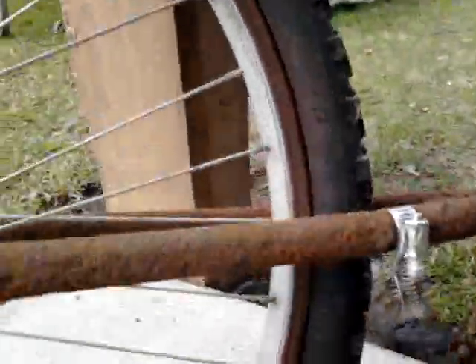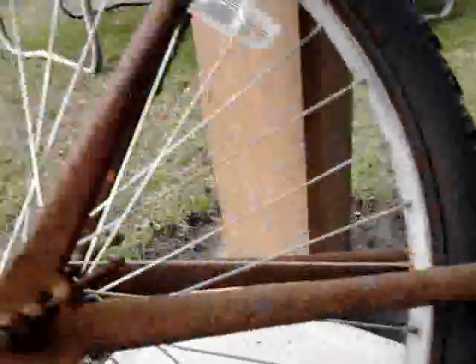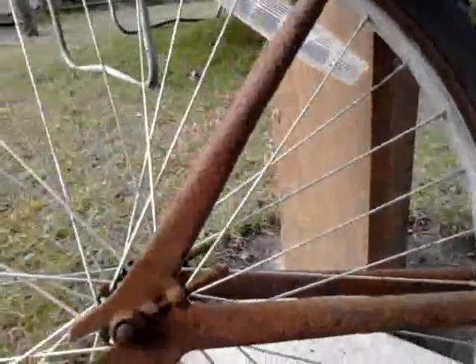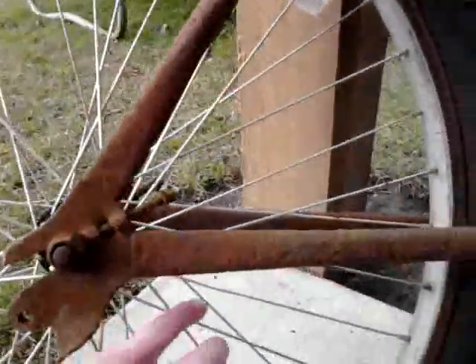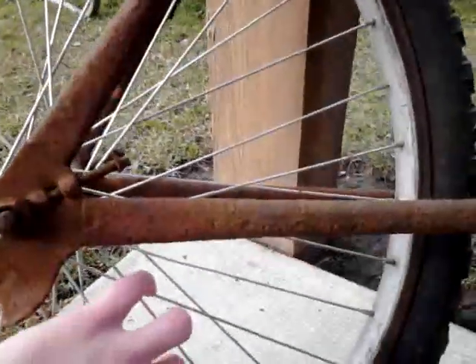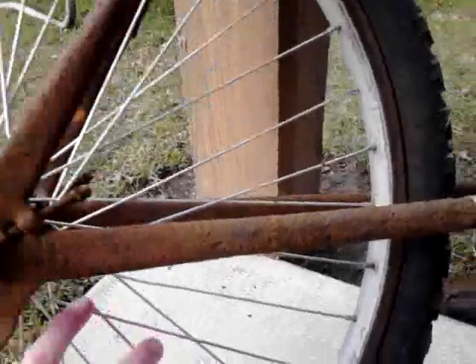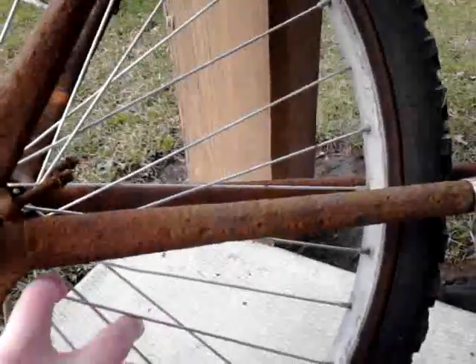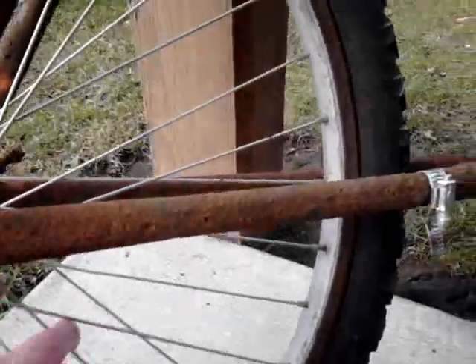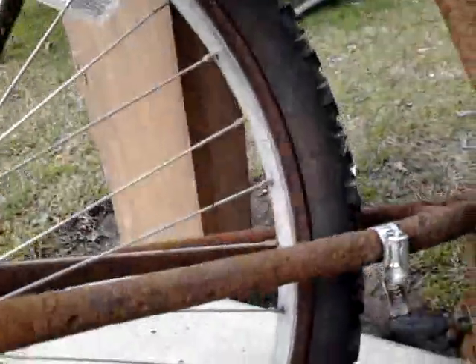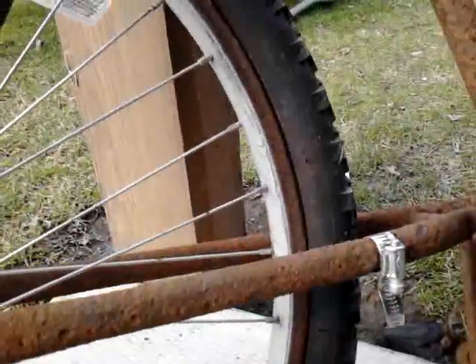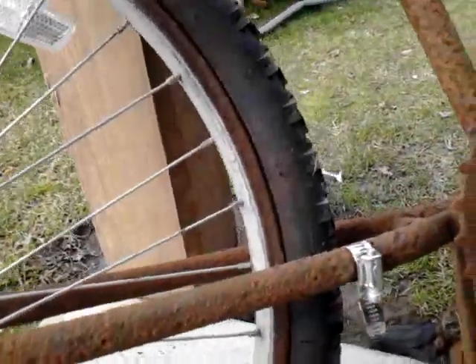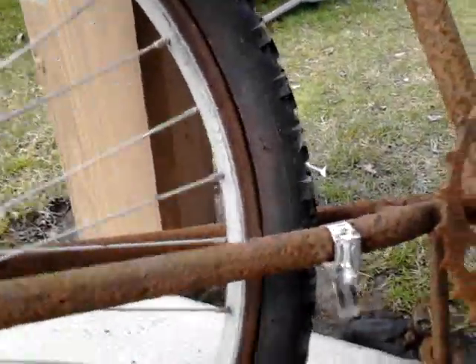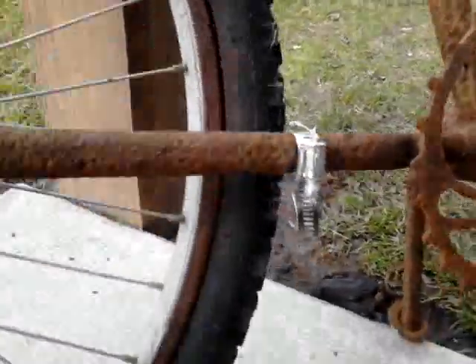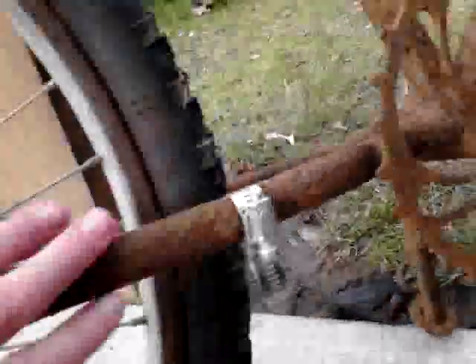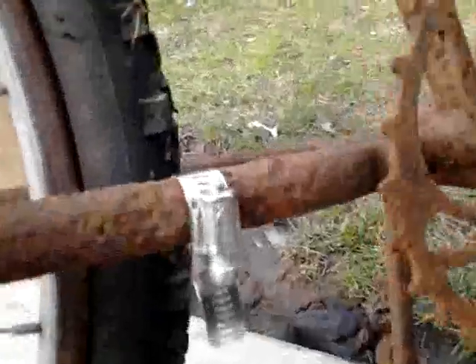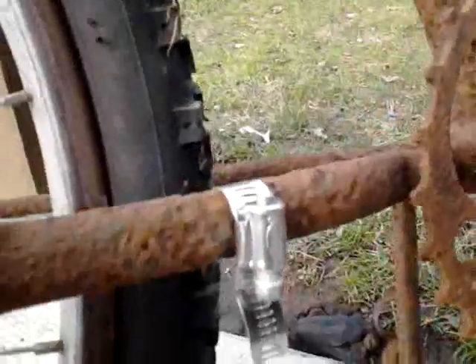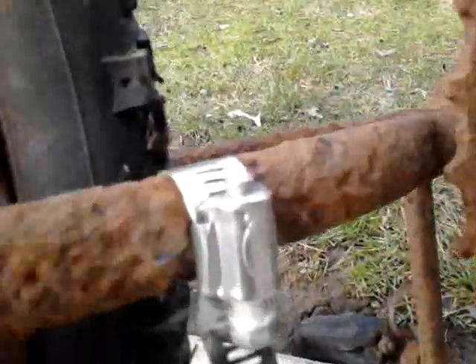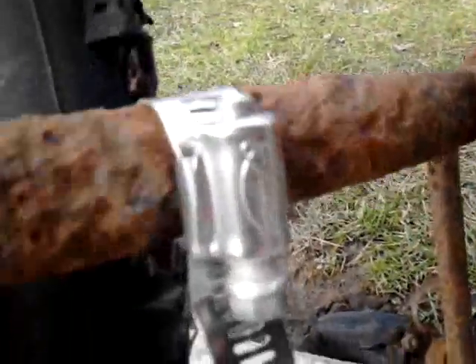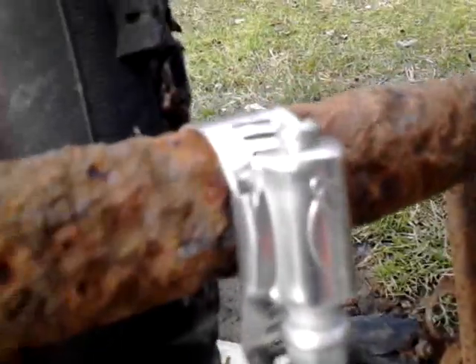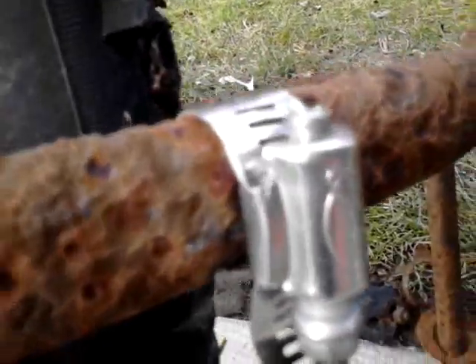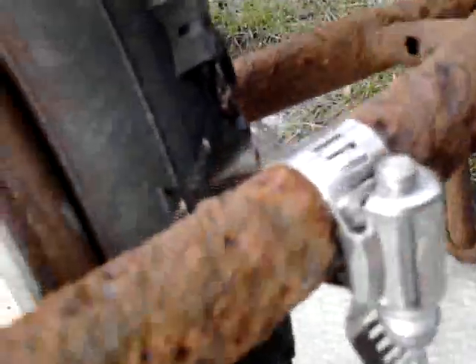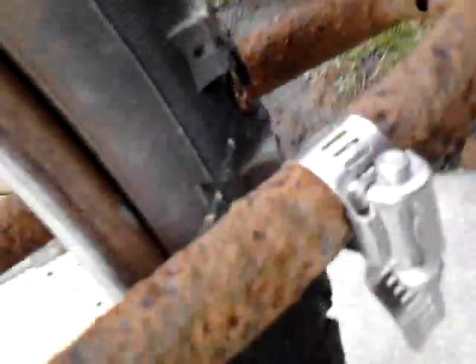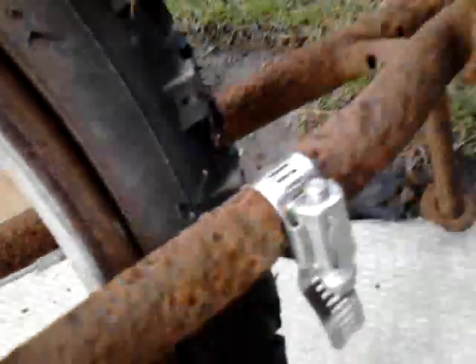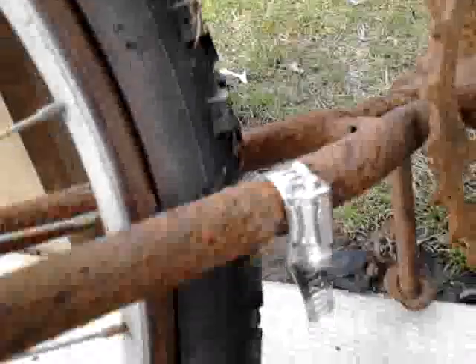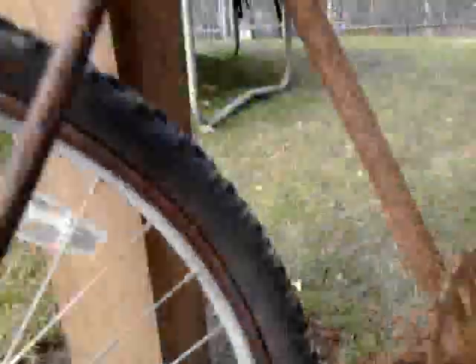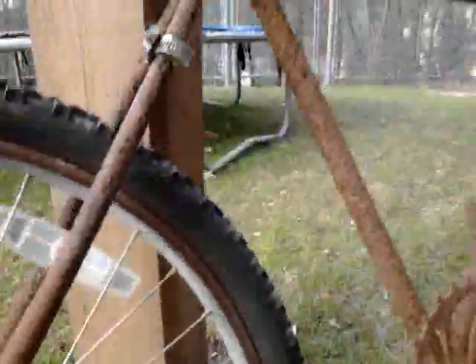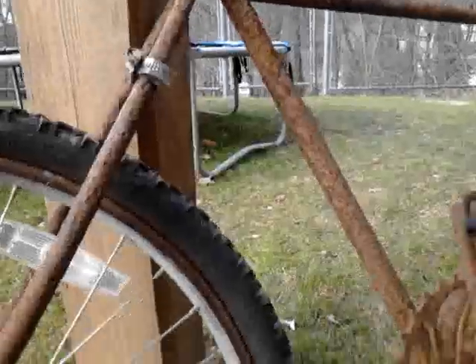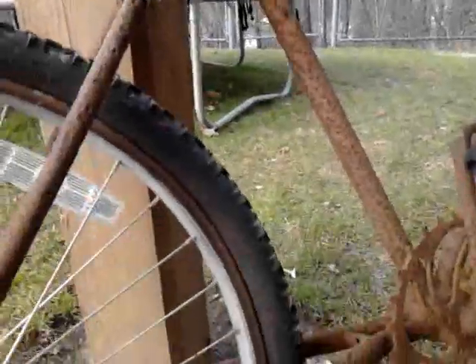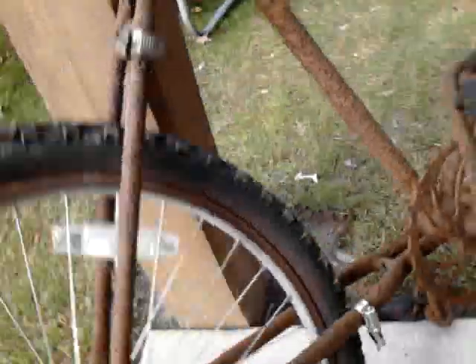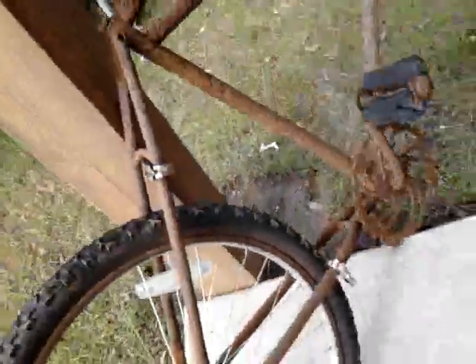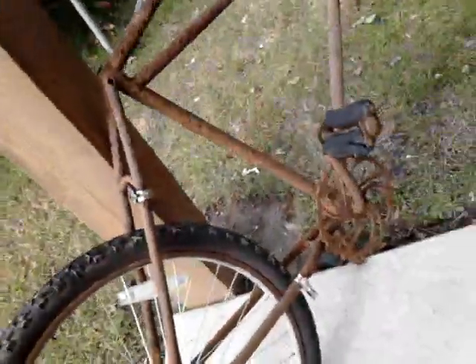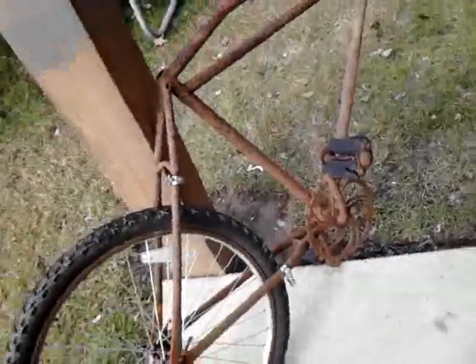It was pretty solid. But what wasn't connected, I used hose clamps to hold together. And lucky me, it only needed two hose clamps.